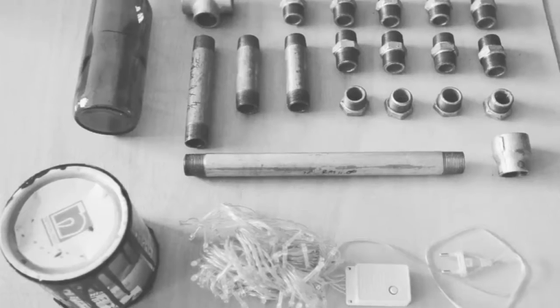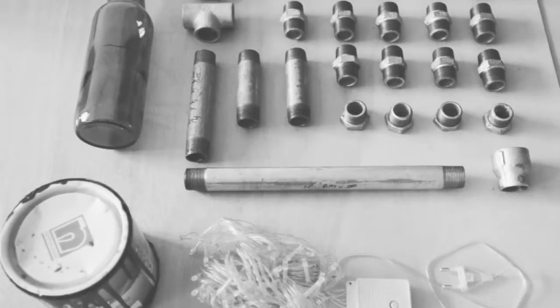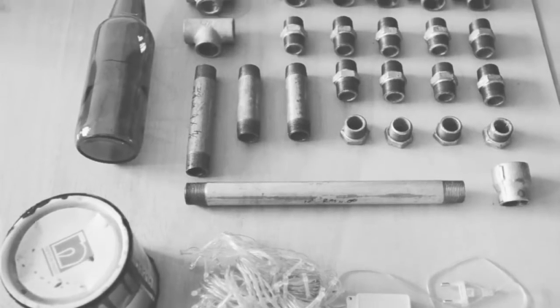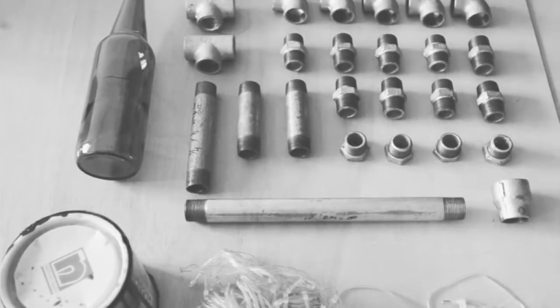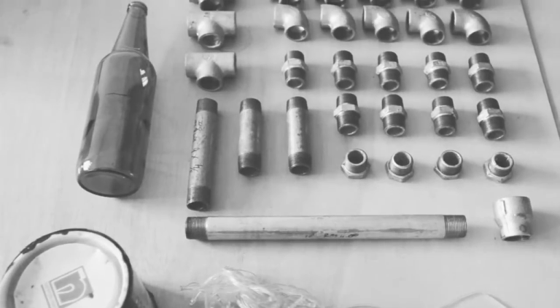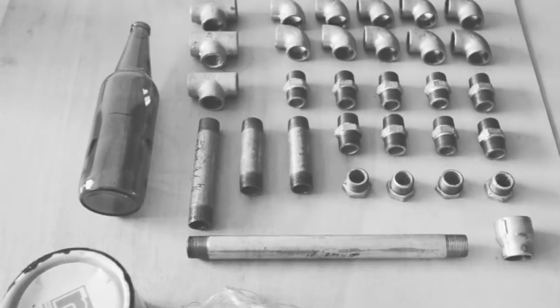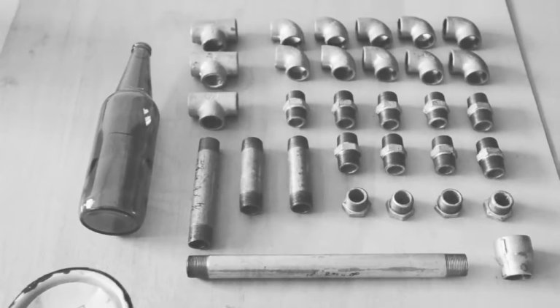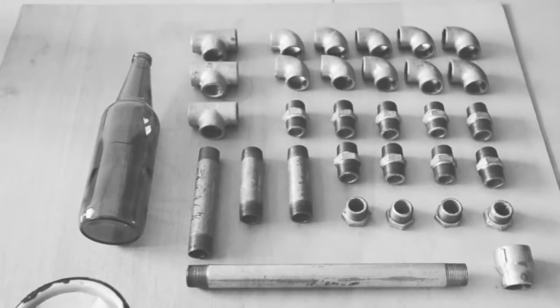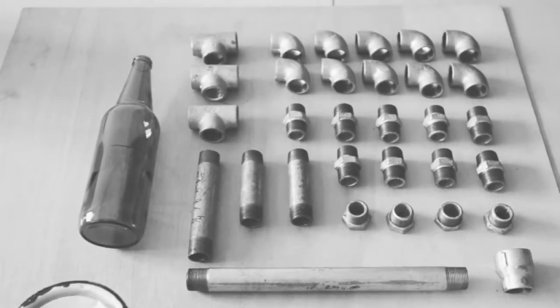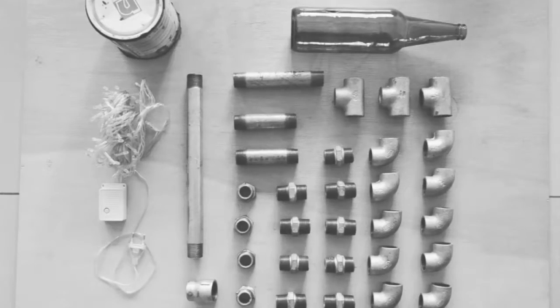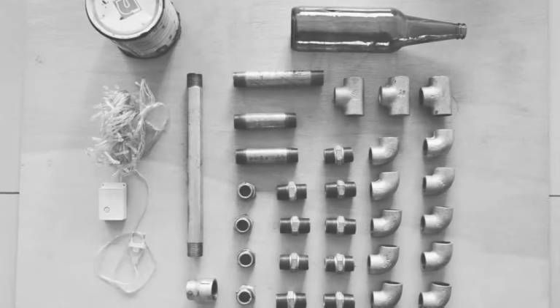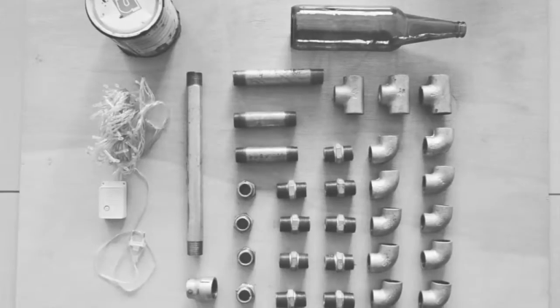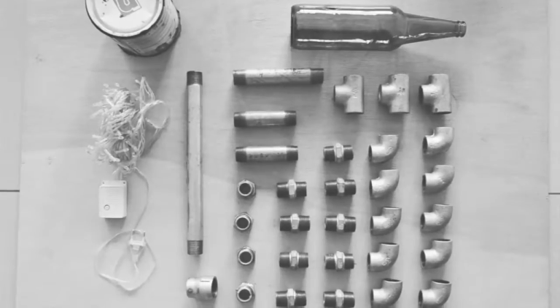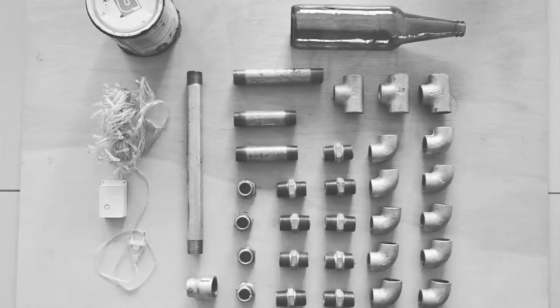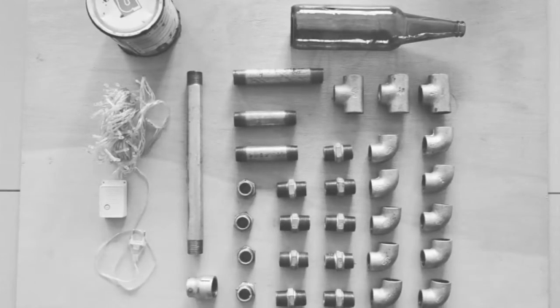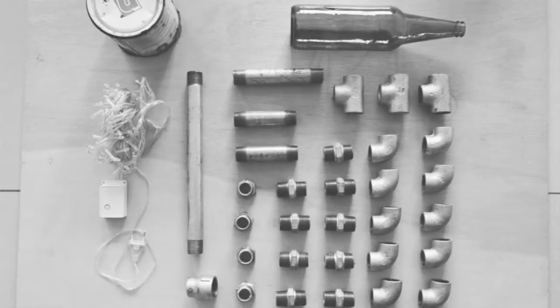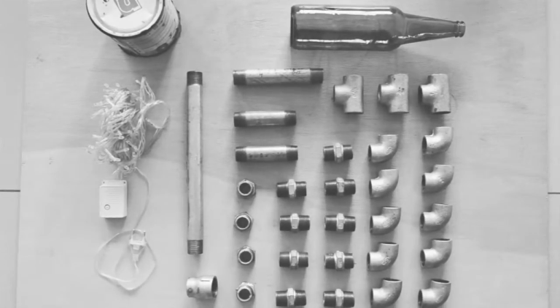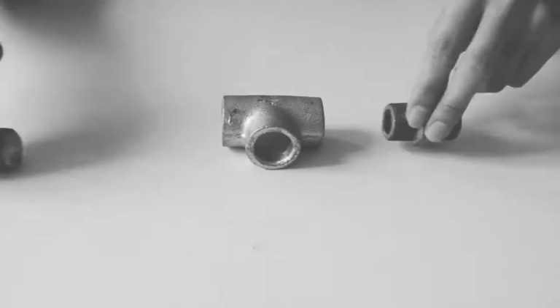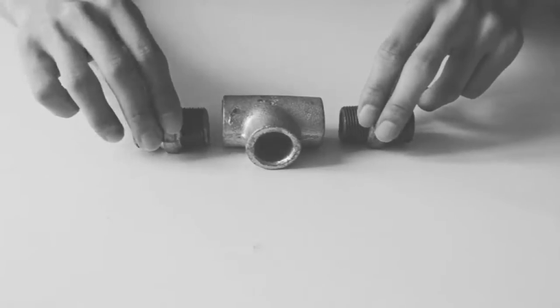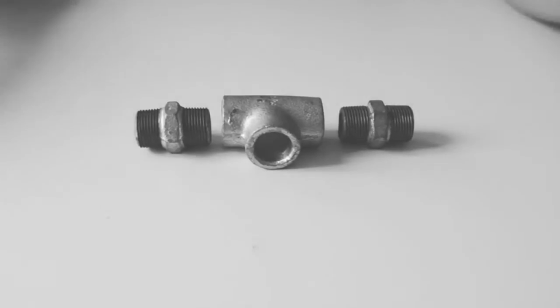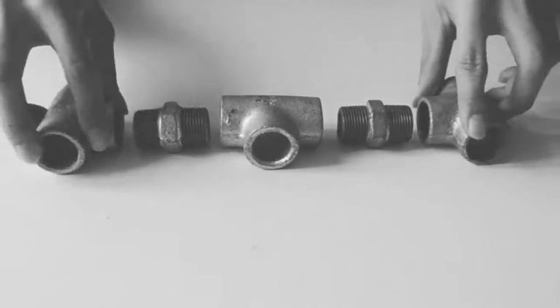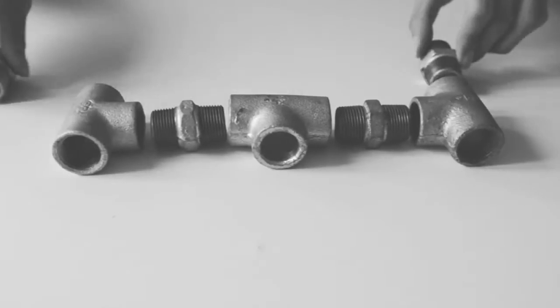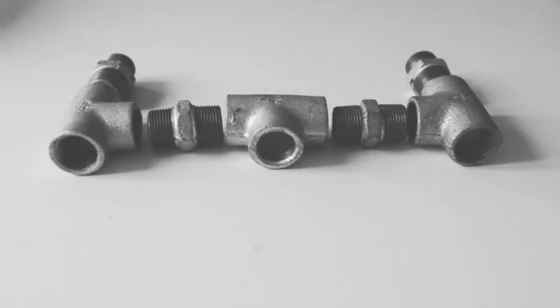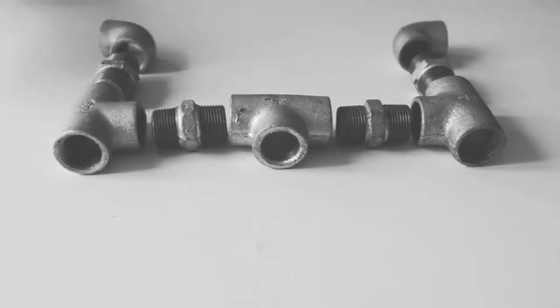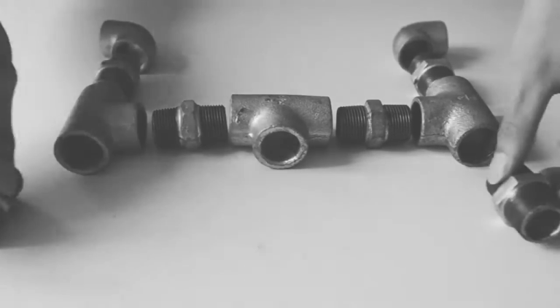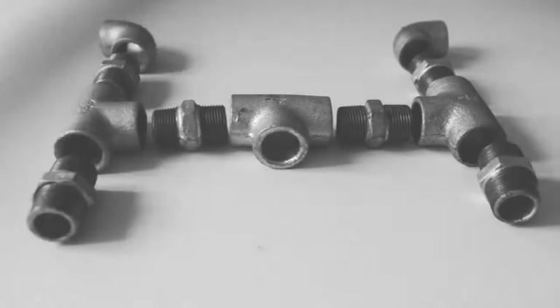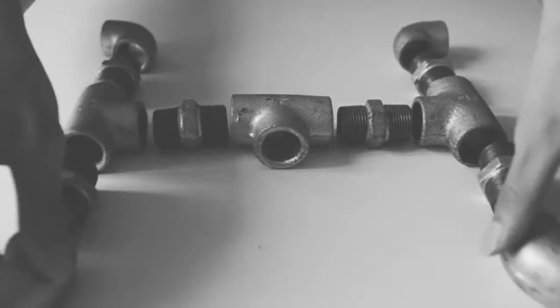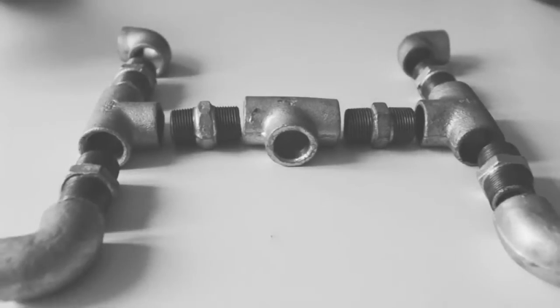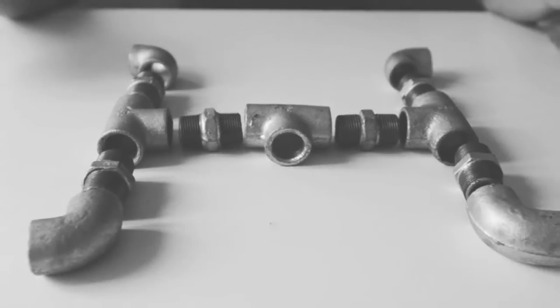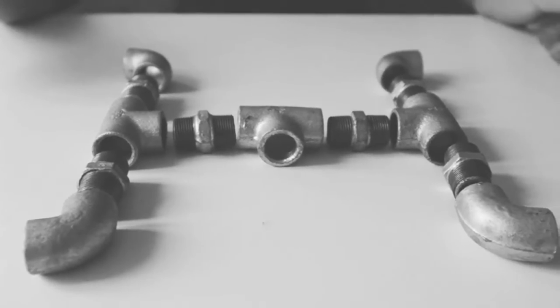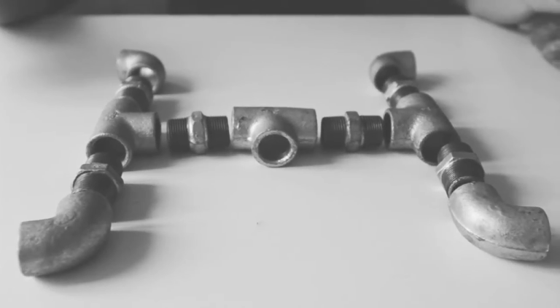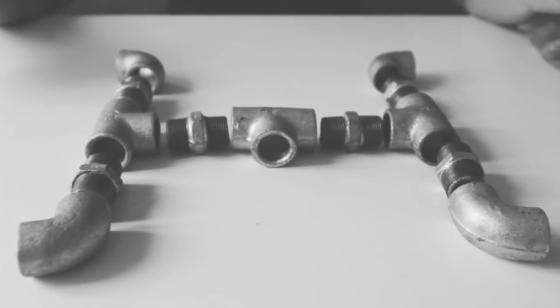This is a list of material required for this project. Once you're ready, you can start off with the base. Lay out the materials required for the base as shown.